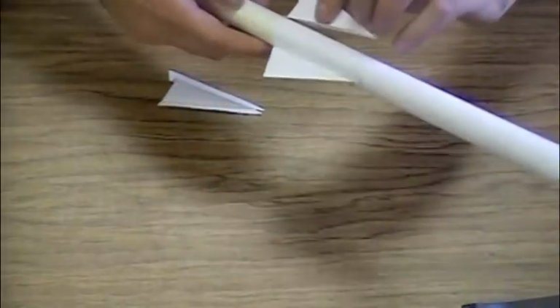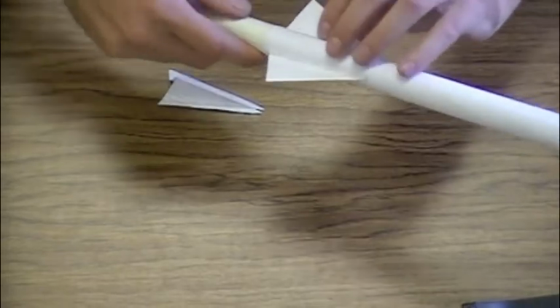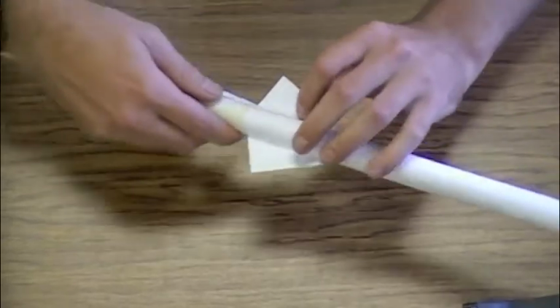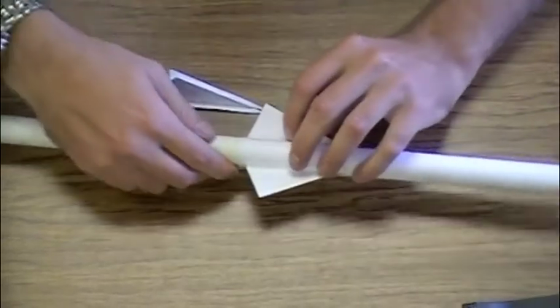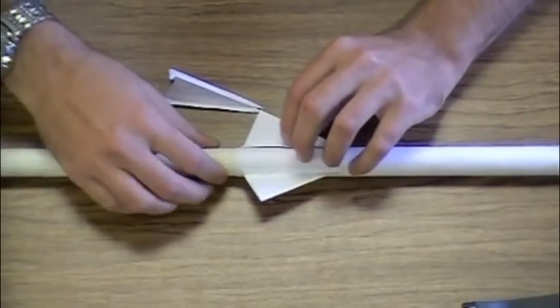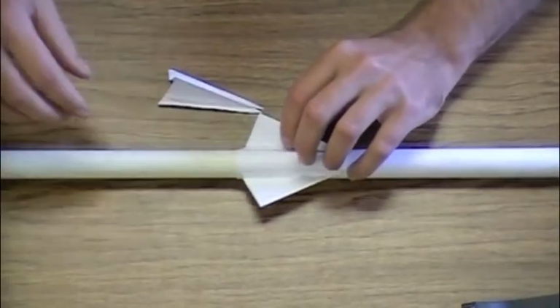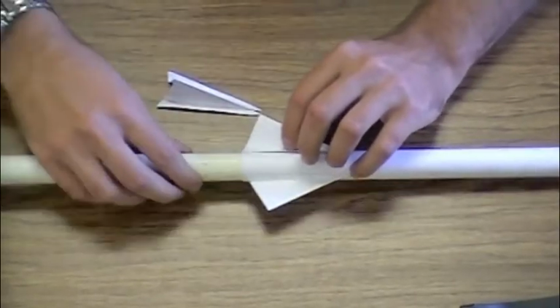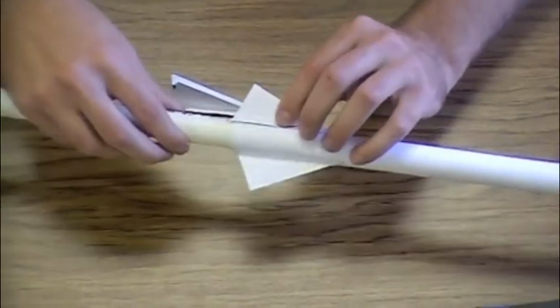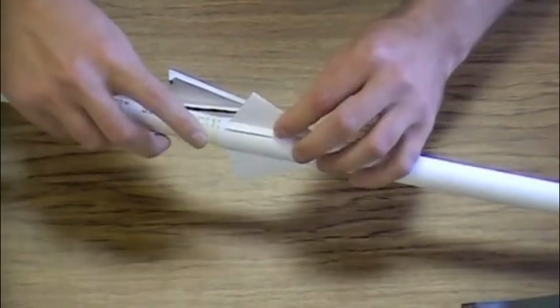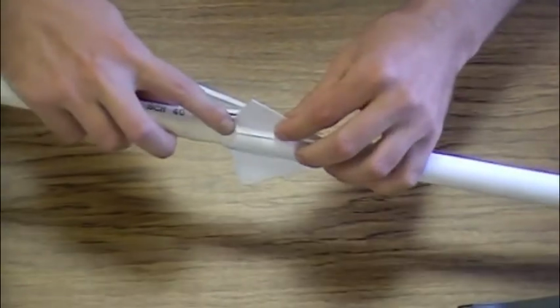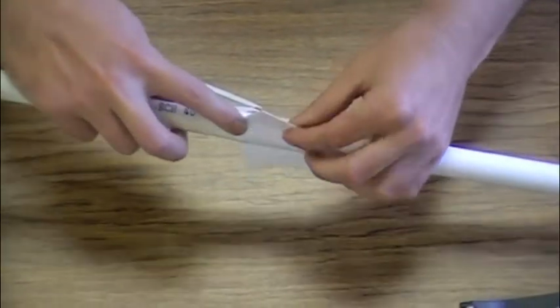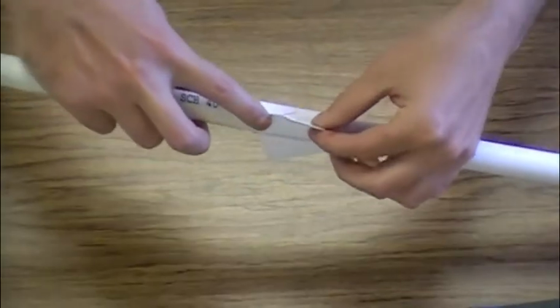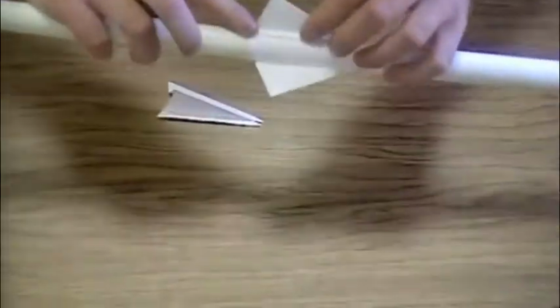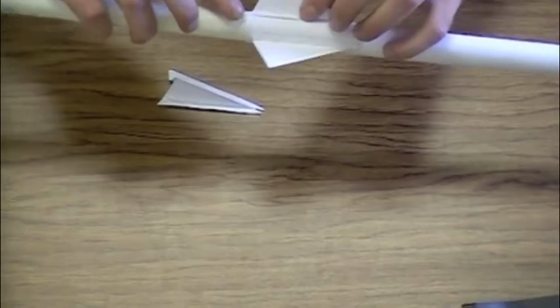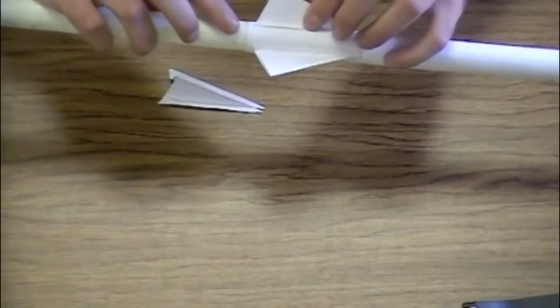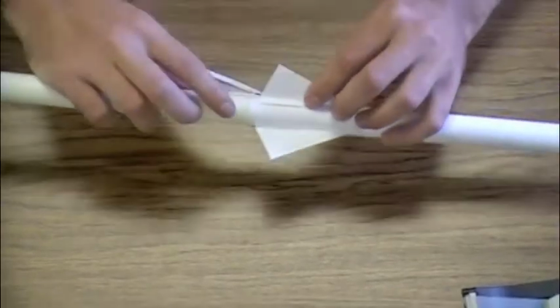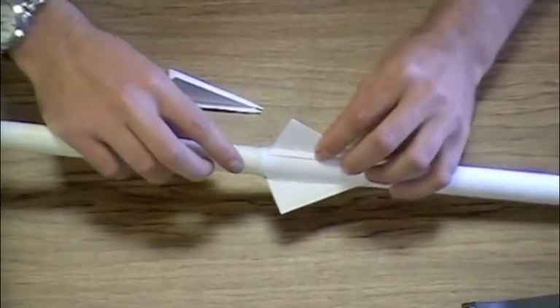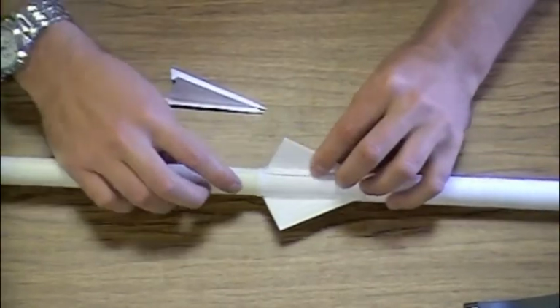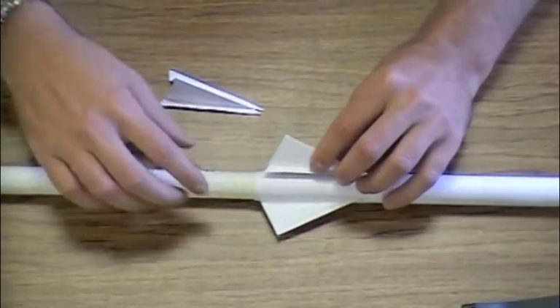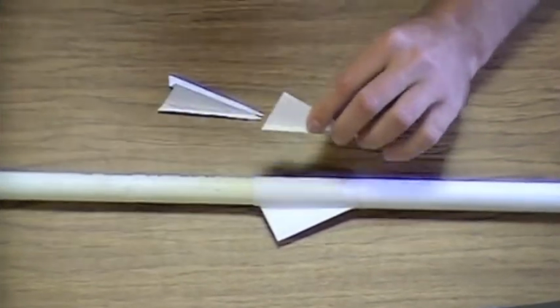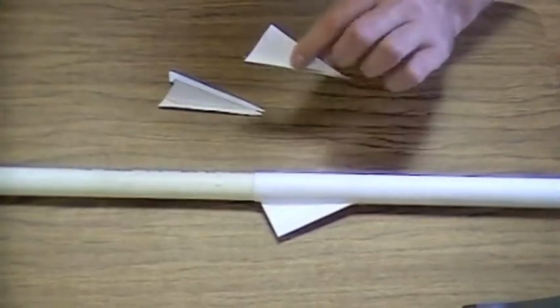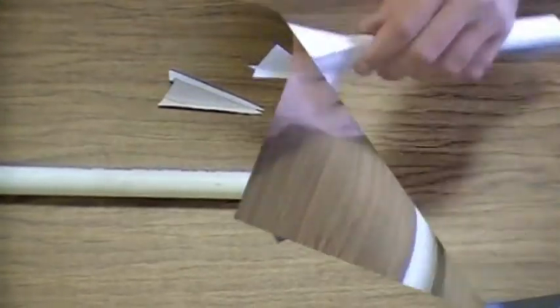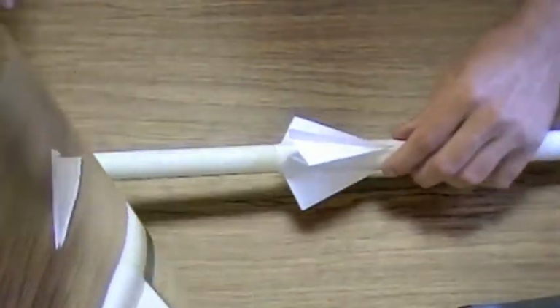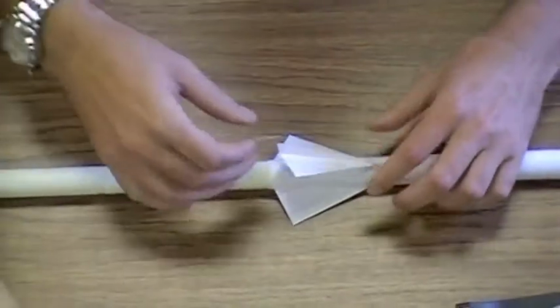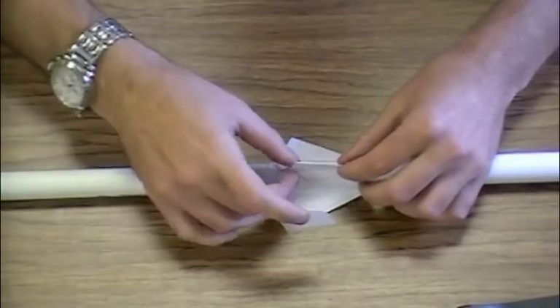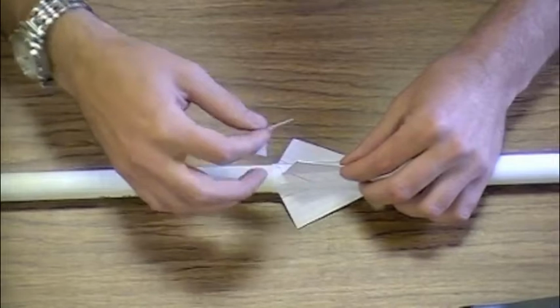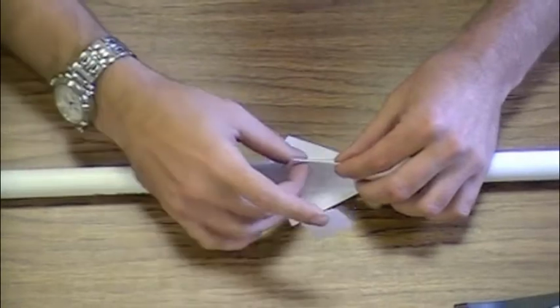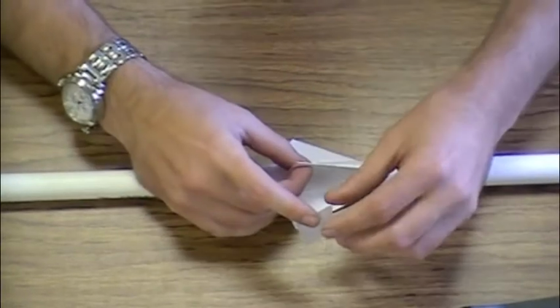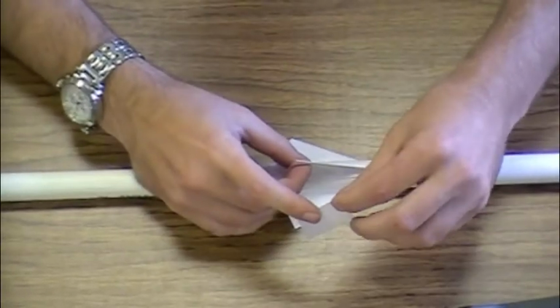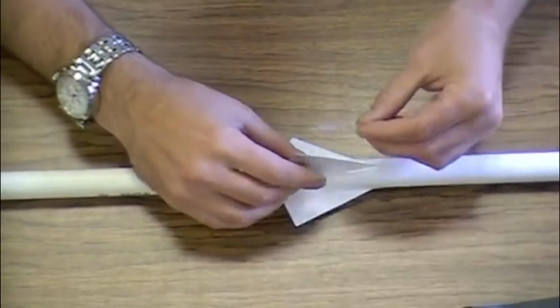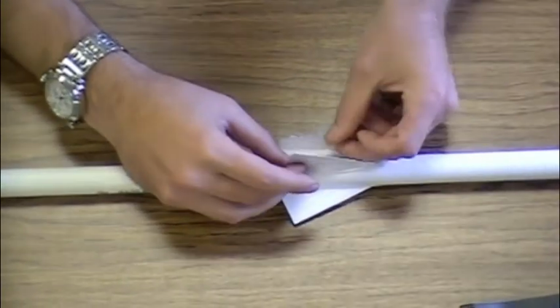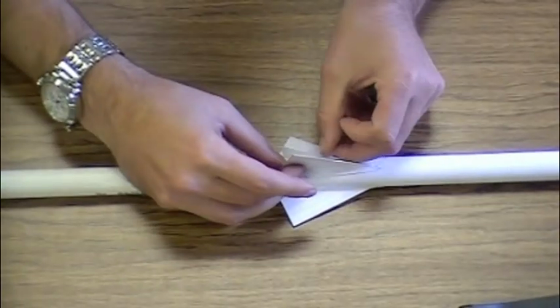Move one-third around the circumference of the body of the rocket and begin placing your second fin. Finally, attach the third and final fin.